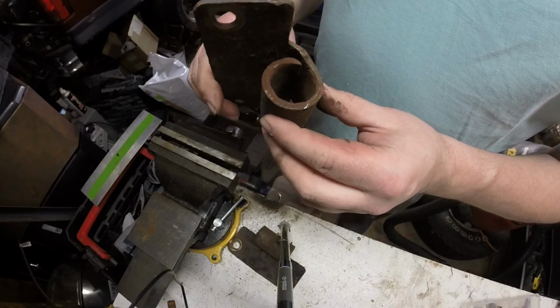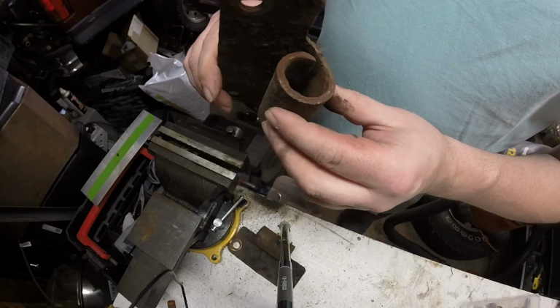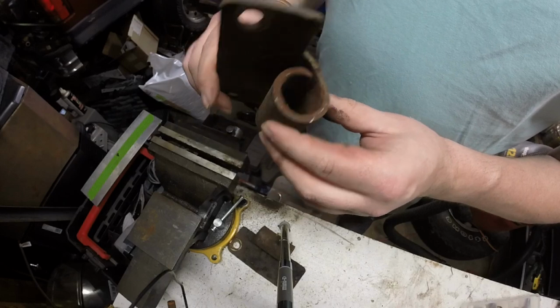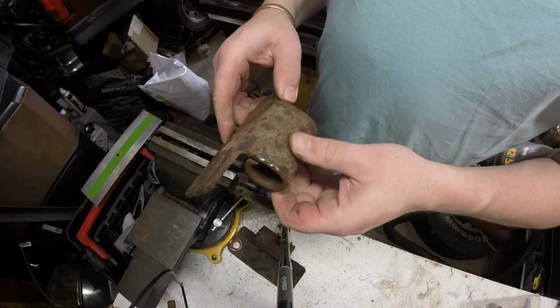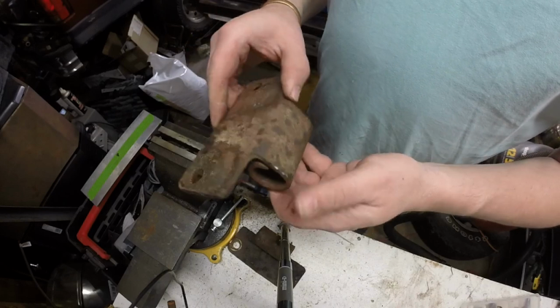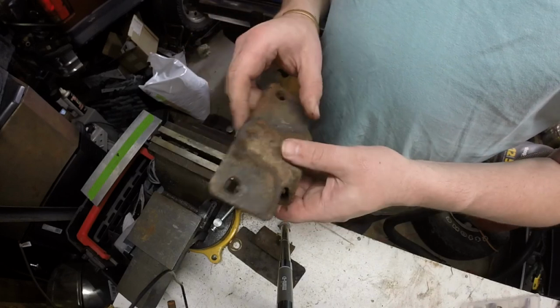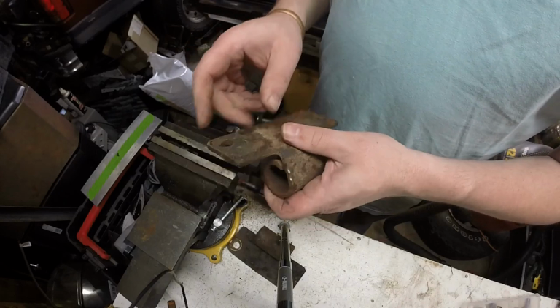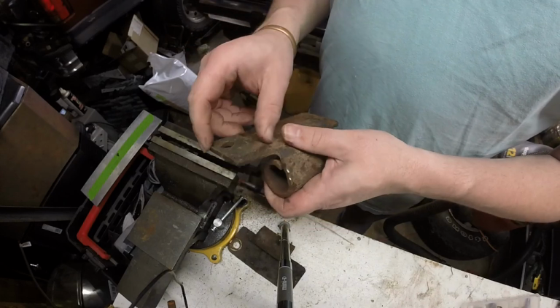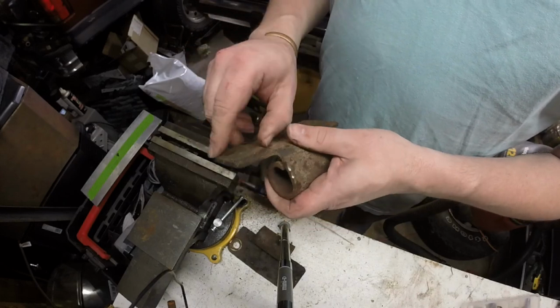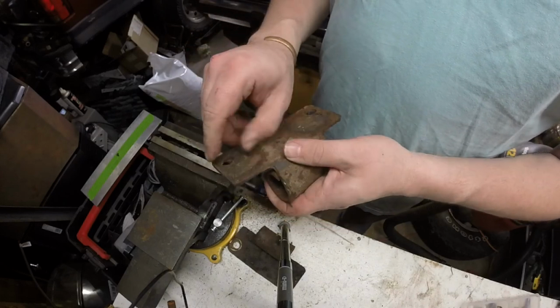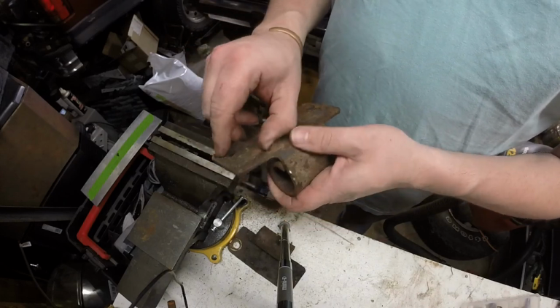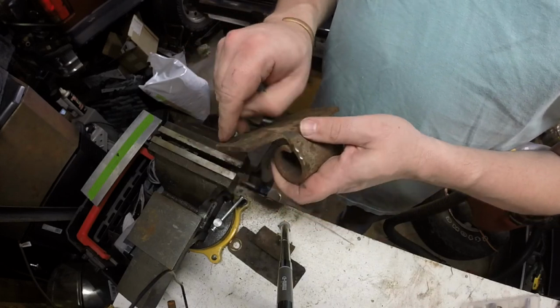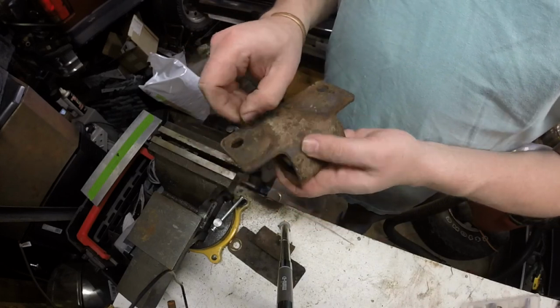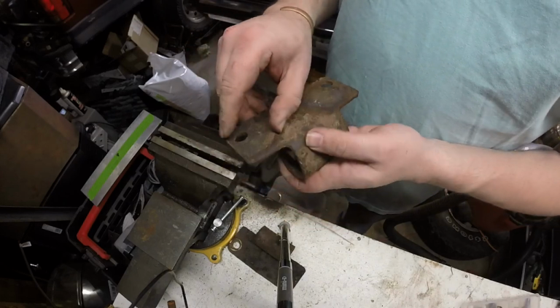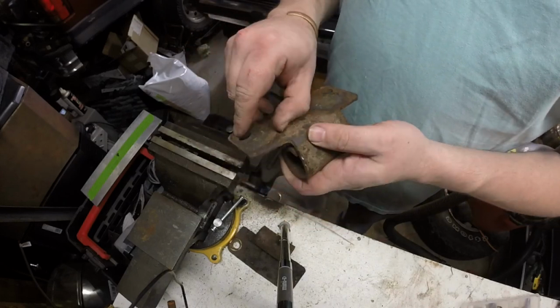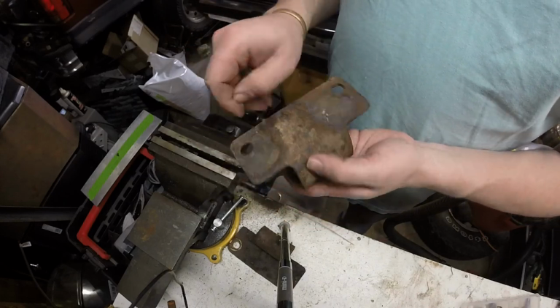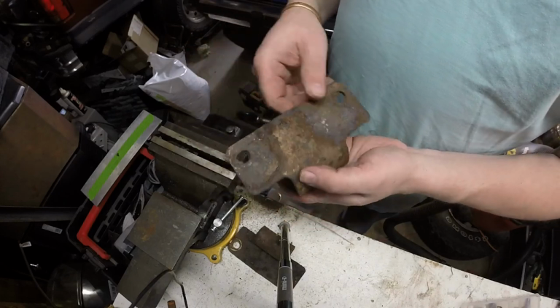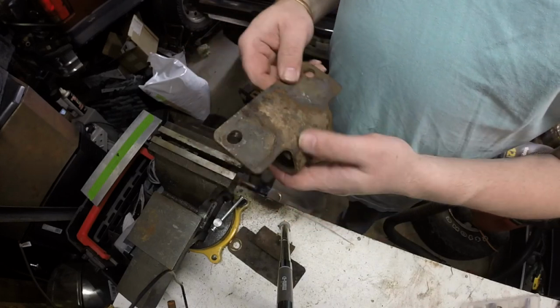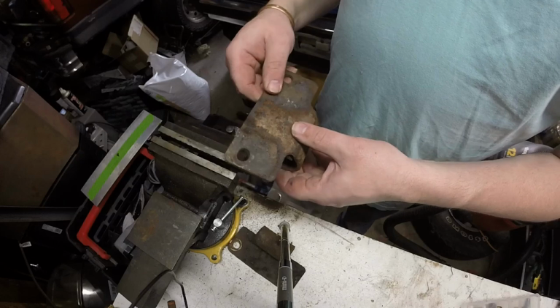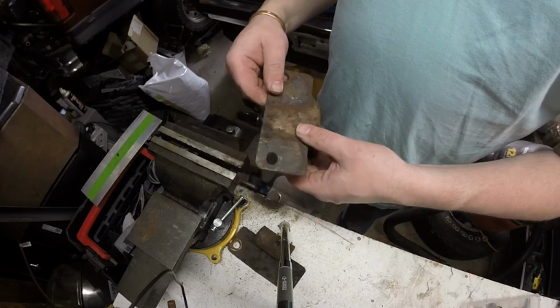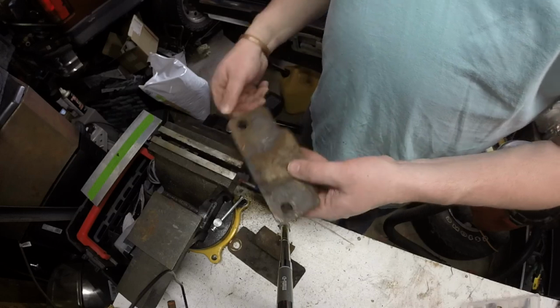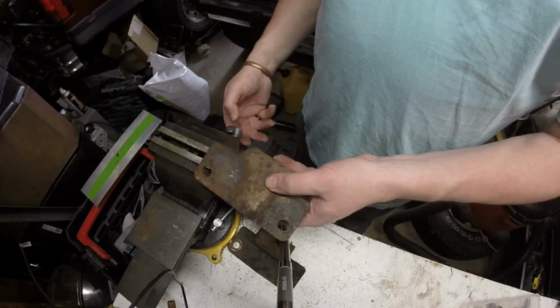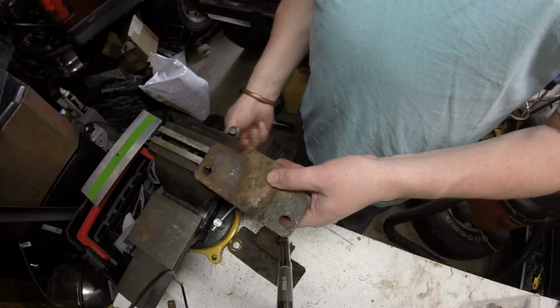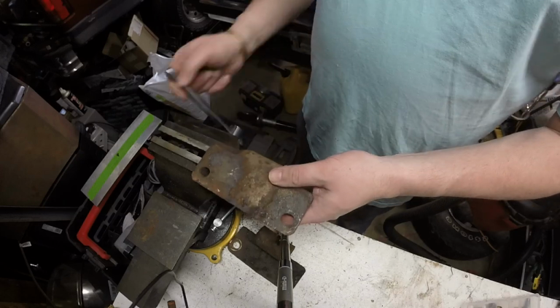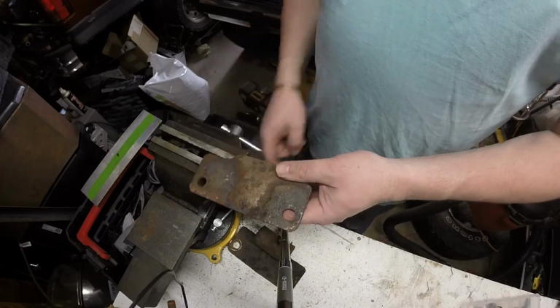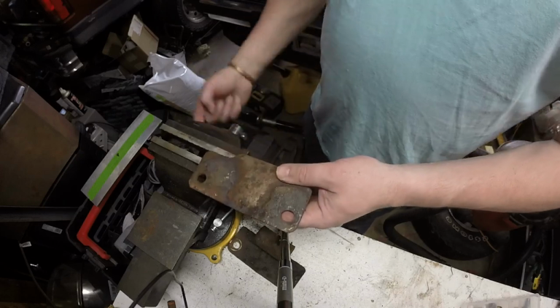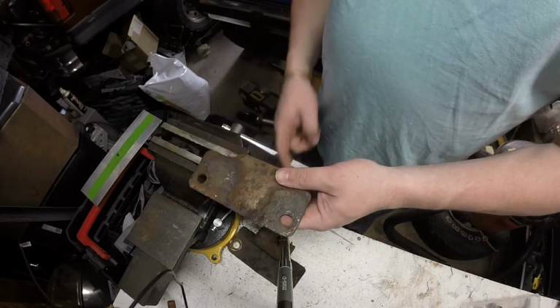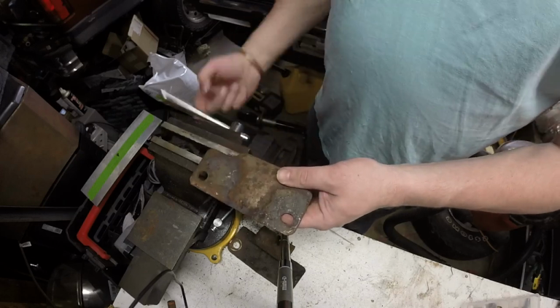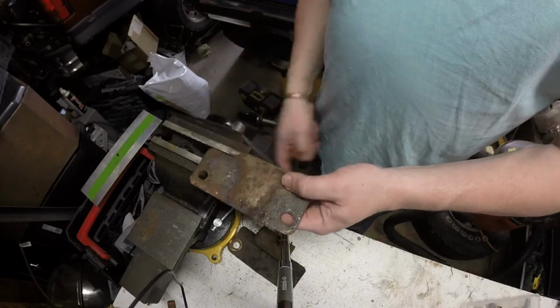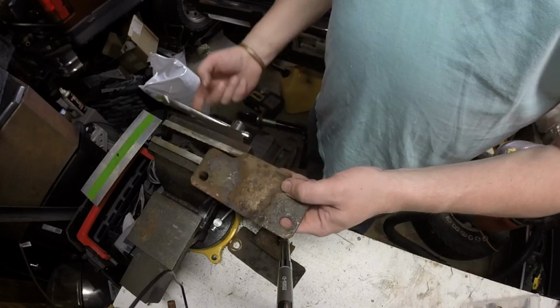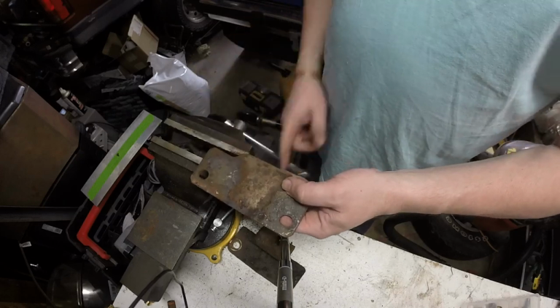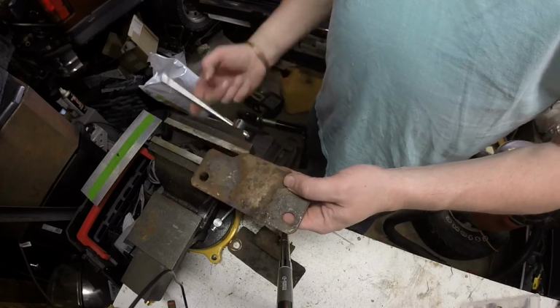Good old junkyard parts. This big old frickin' scale on there.